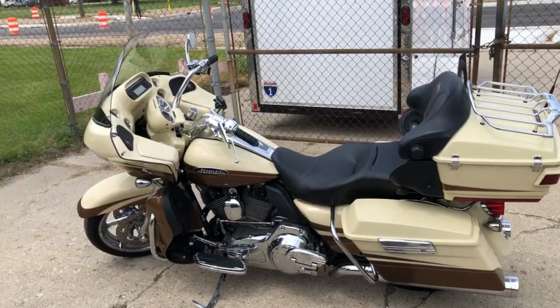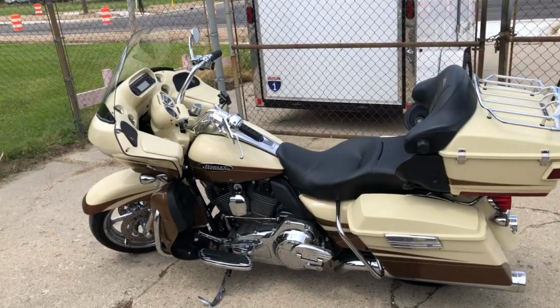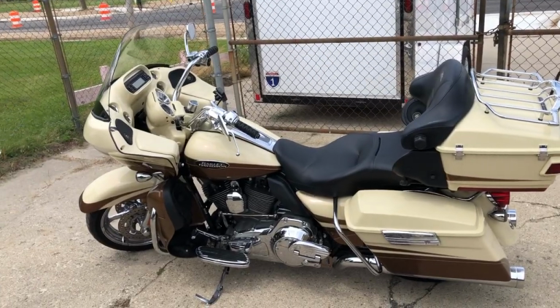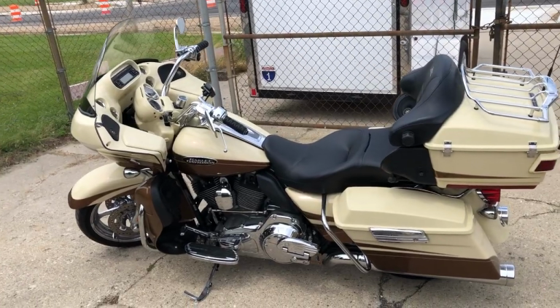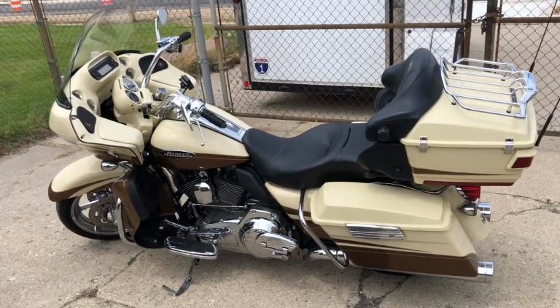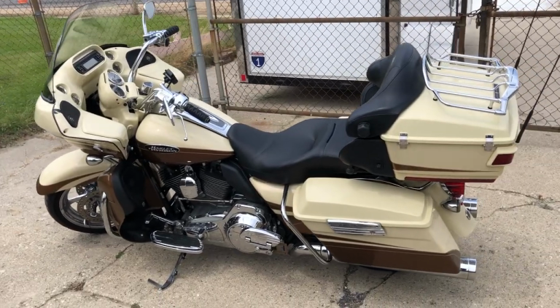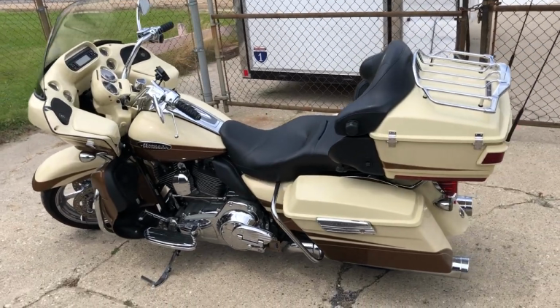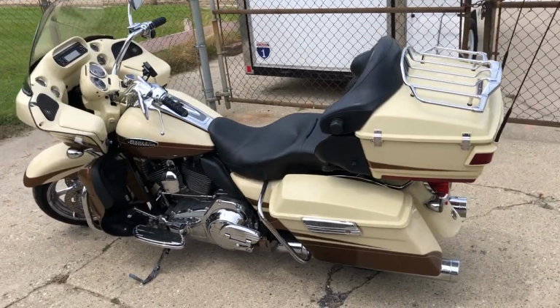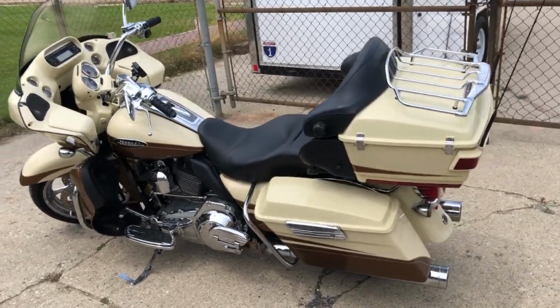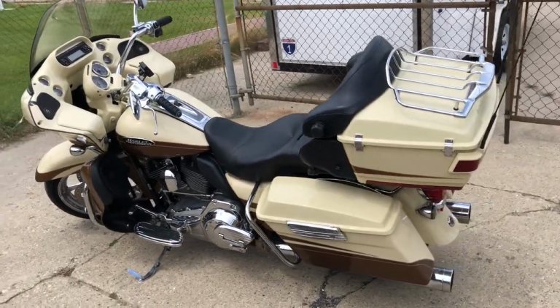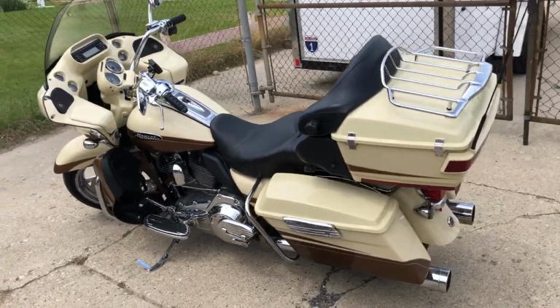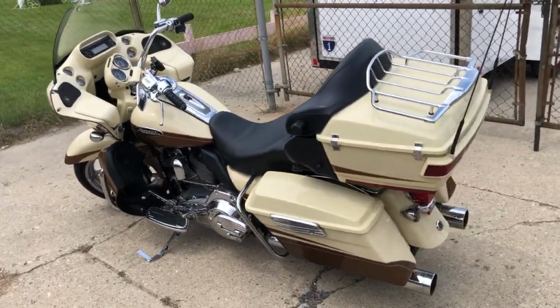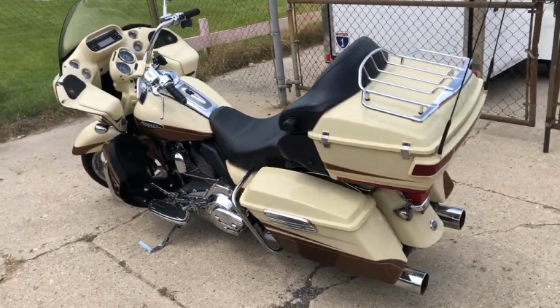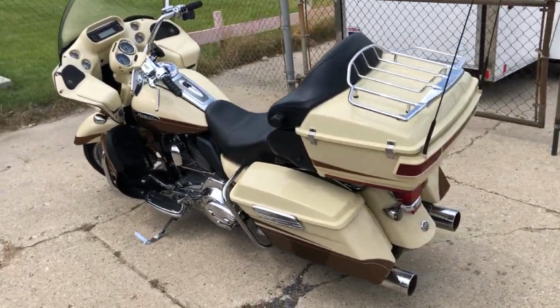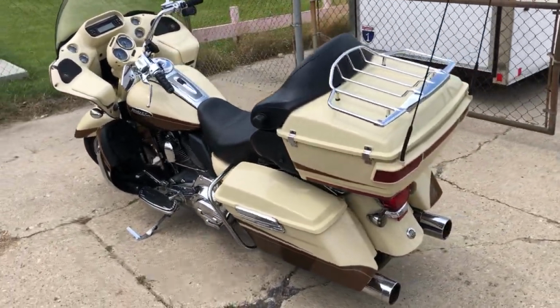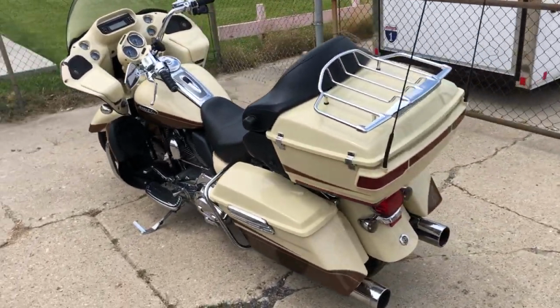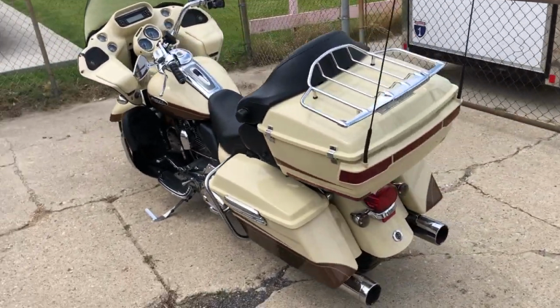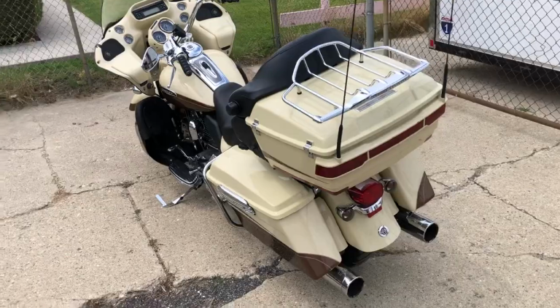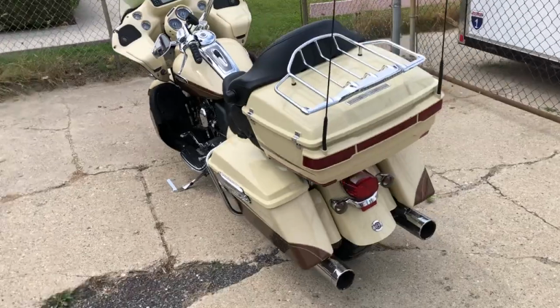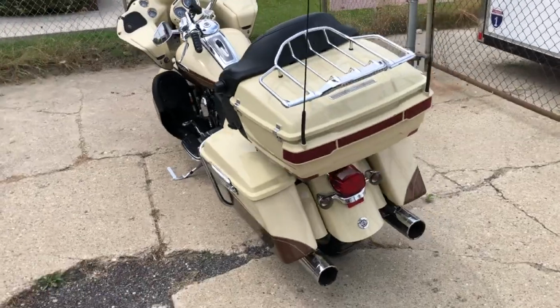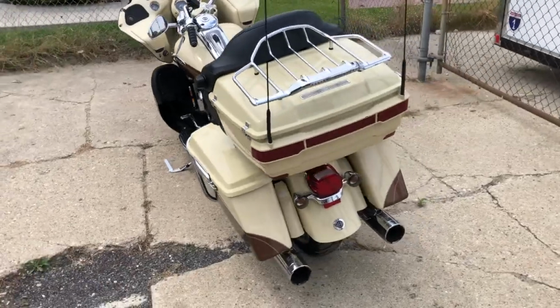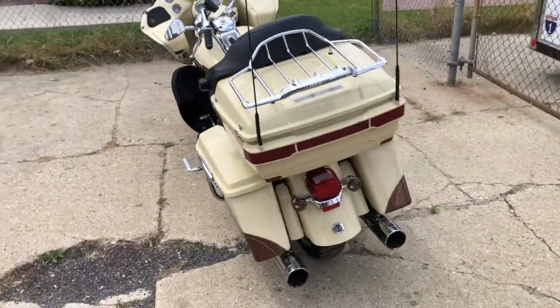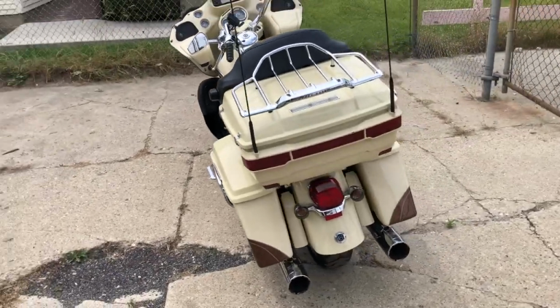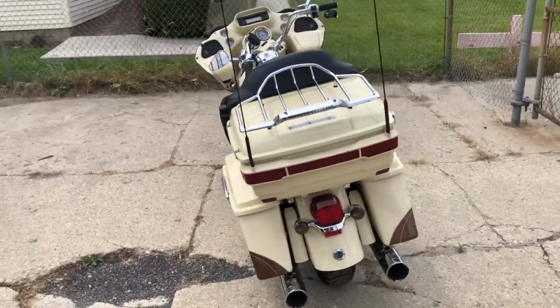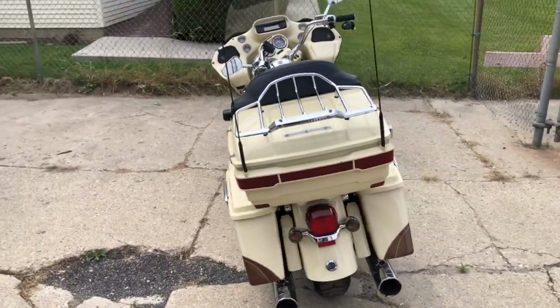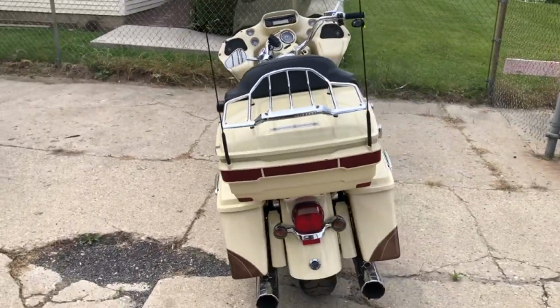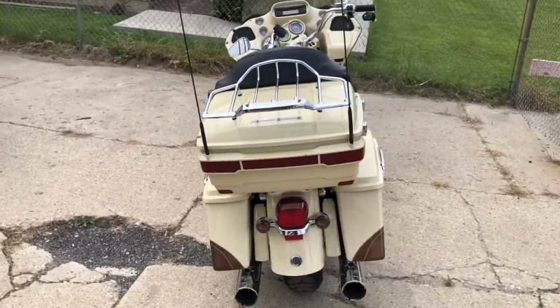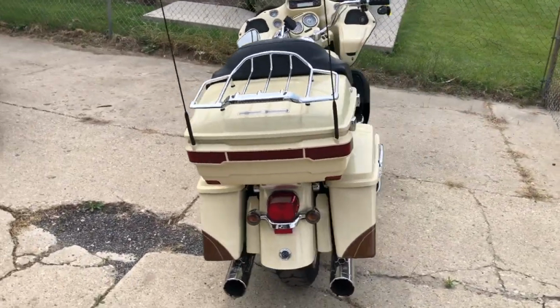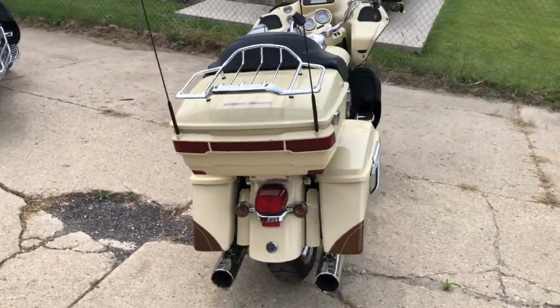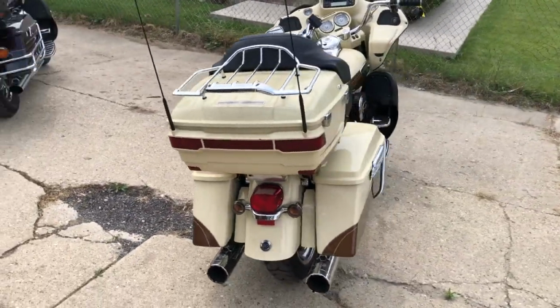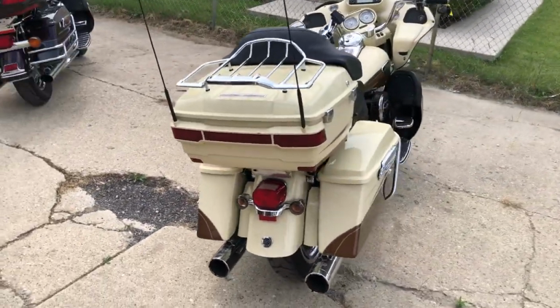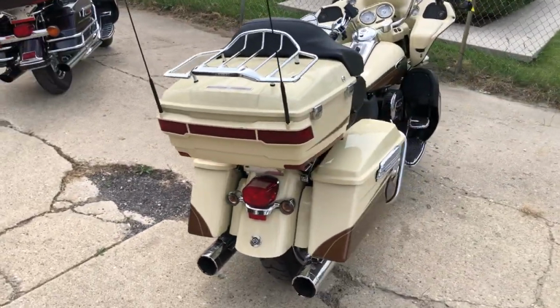Hey guys, ApprovalPompersports.com here. Got a Screamin' Eagle Road Glide for sale, 2011, only 25,607 miles, super clean.